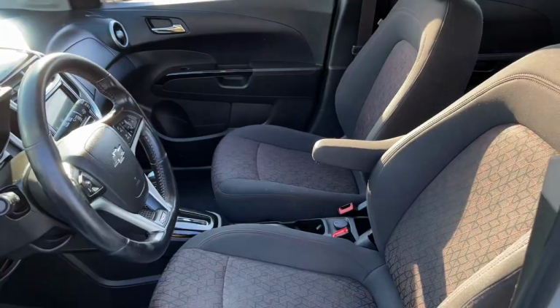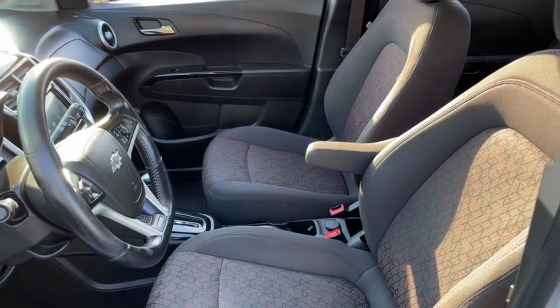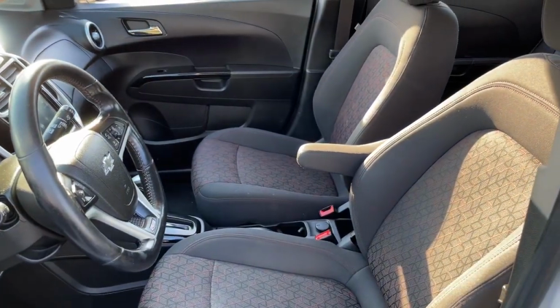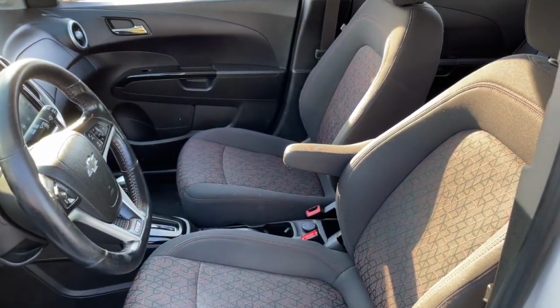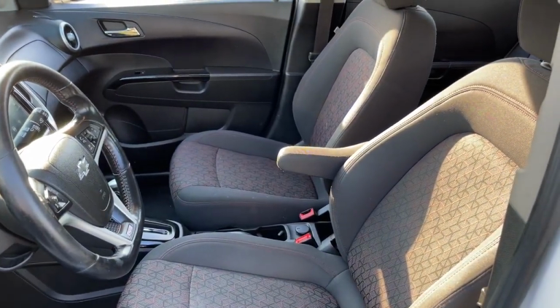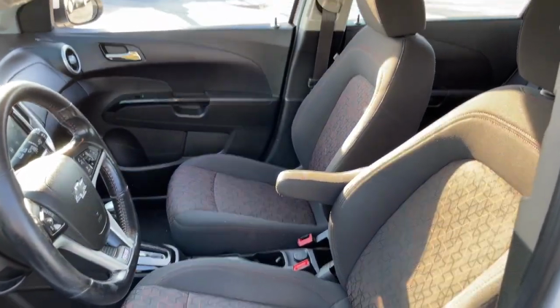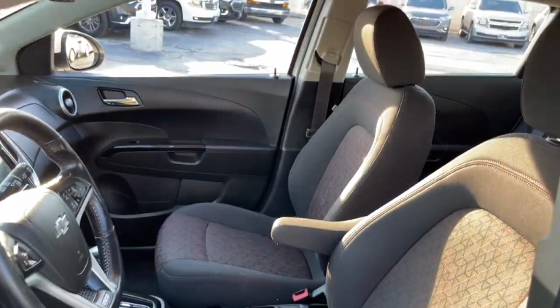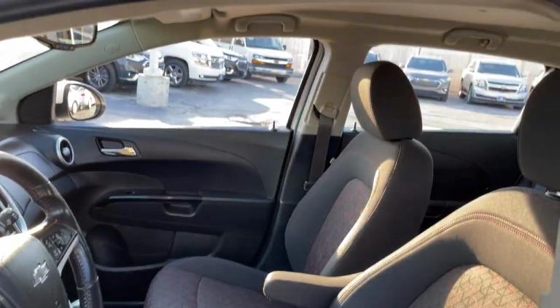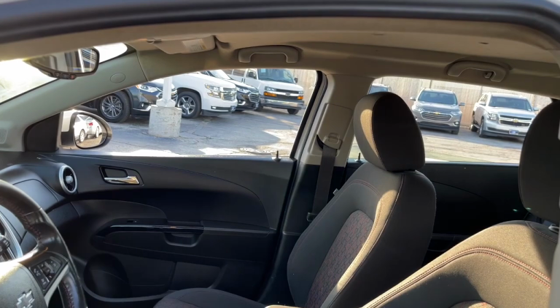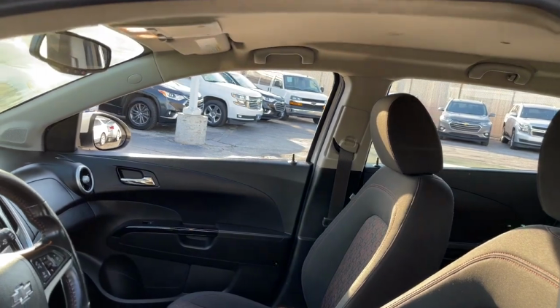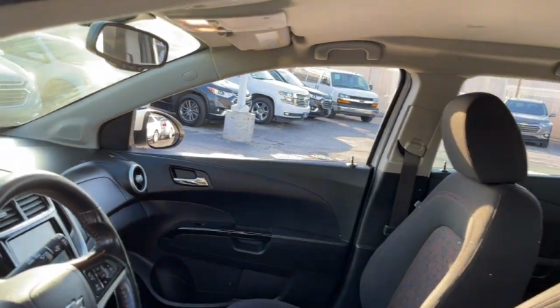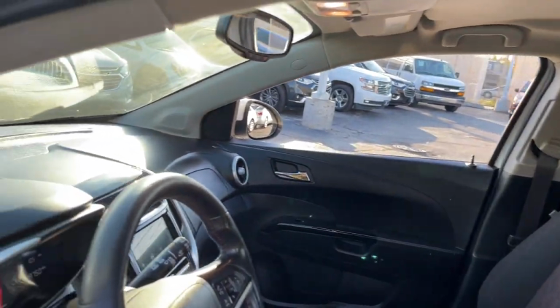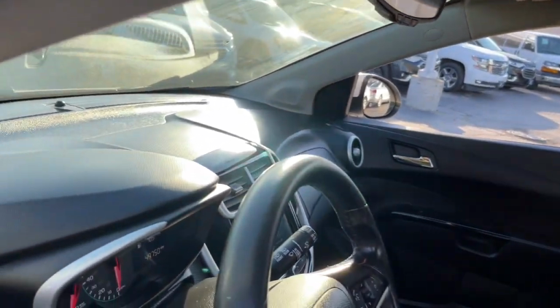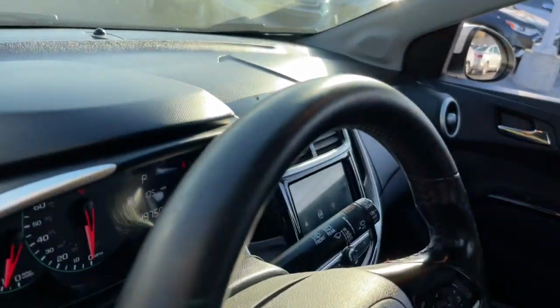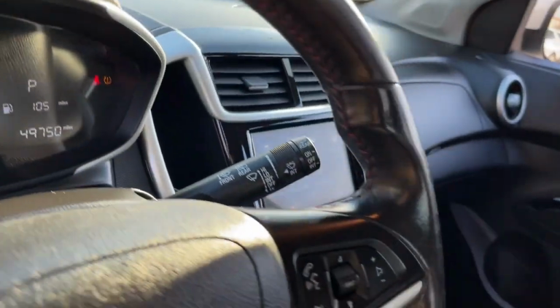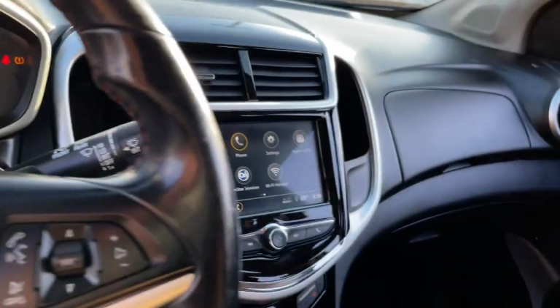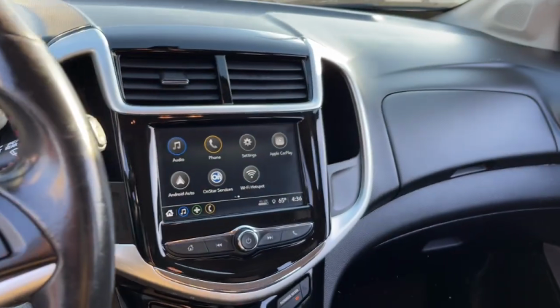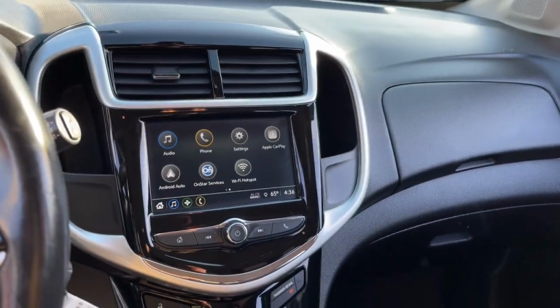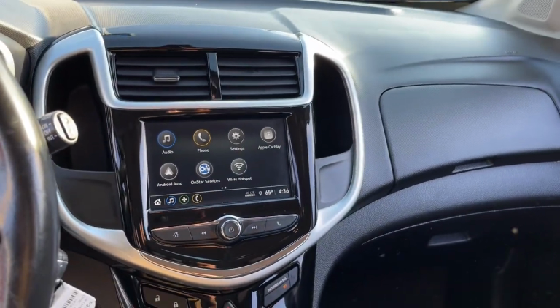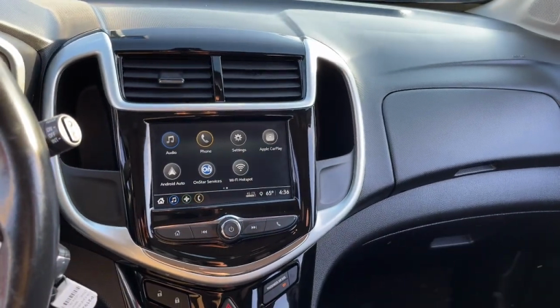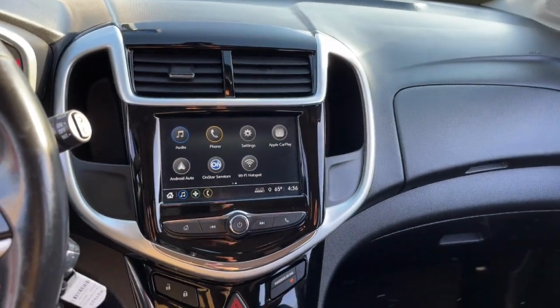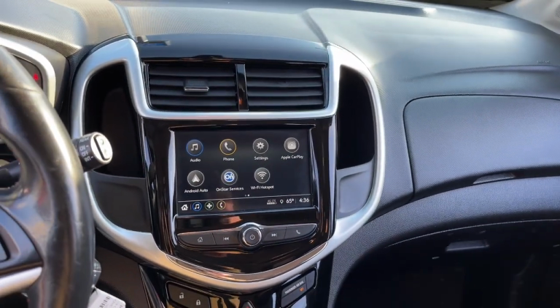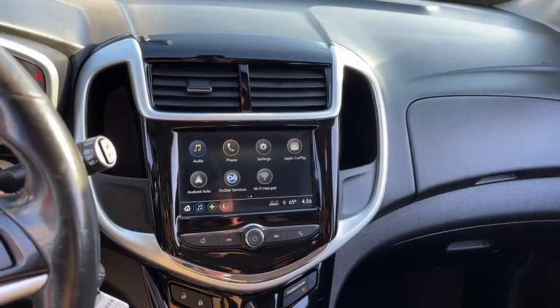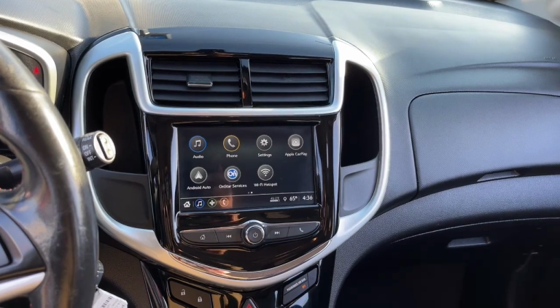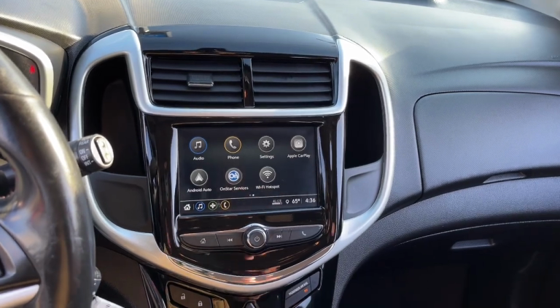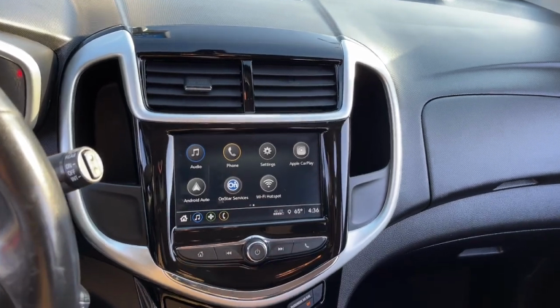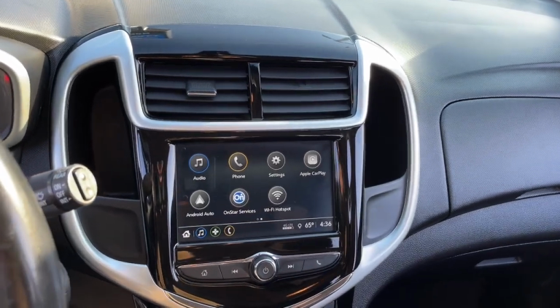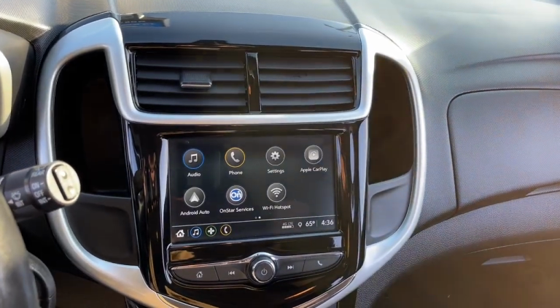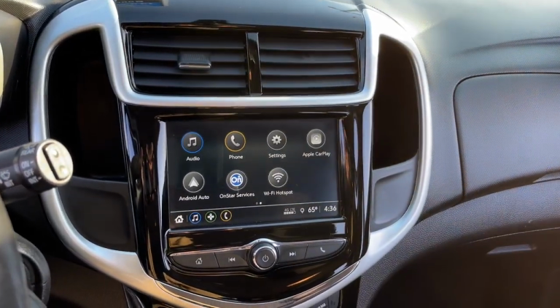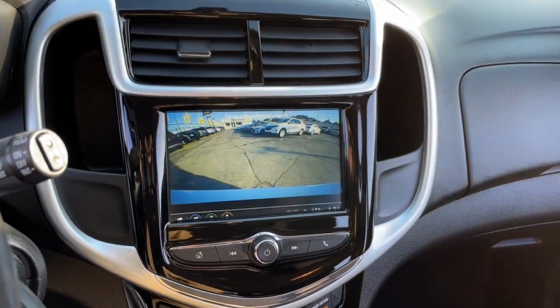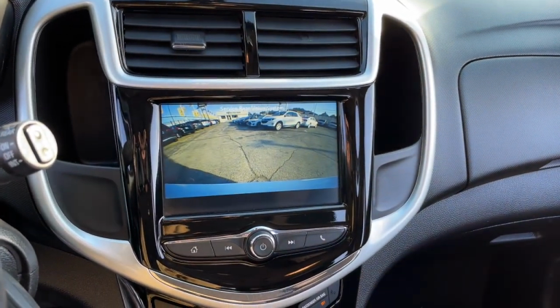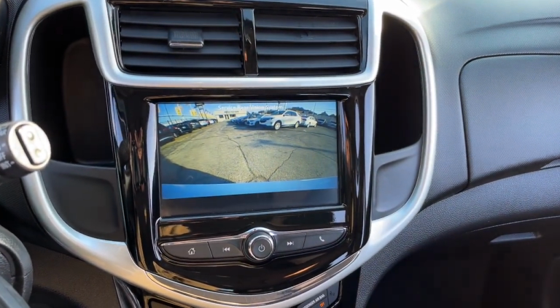These are just some of the great options this vehicle comes with: aluminum wheels, electronic stability control, trip computer, bucket seats, power windows, and power steering.